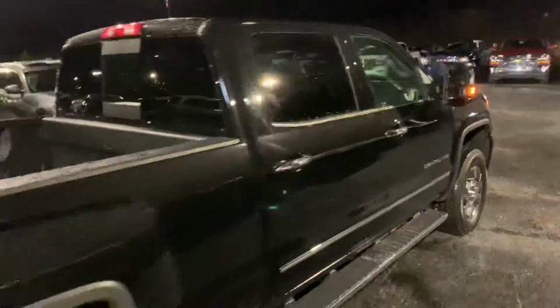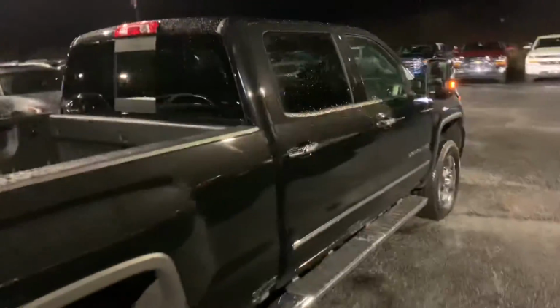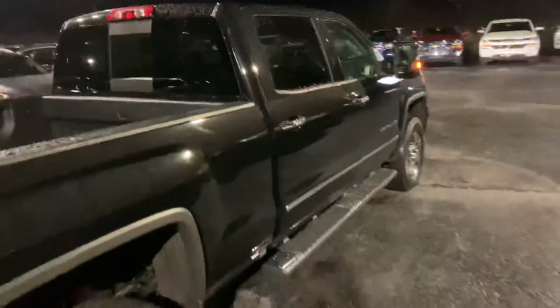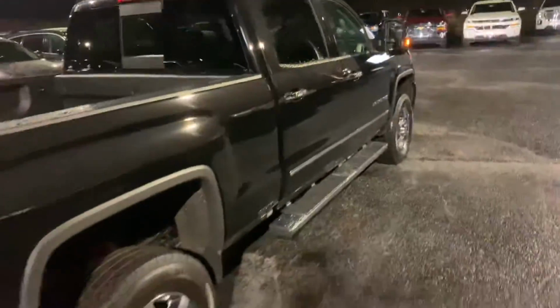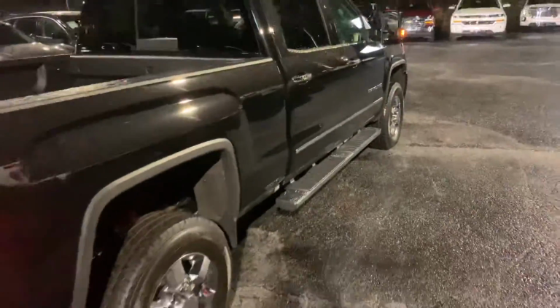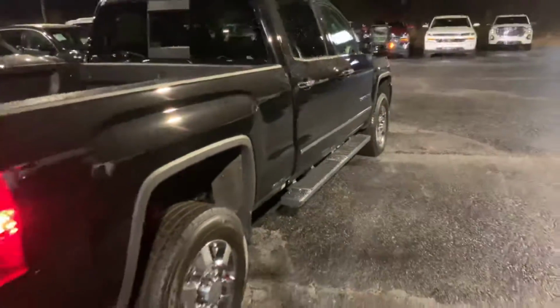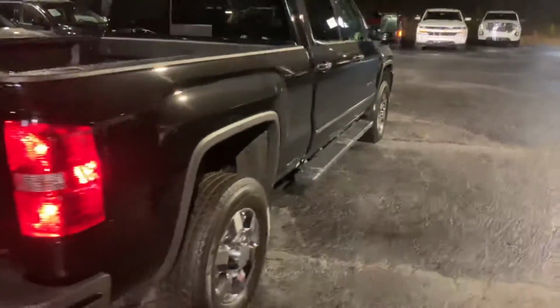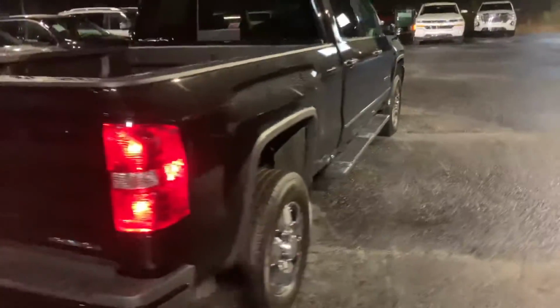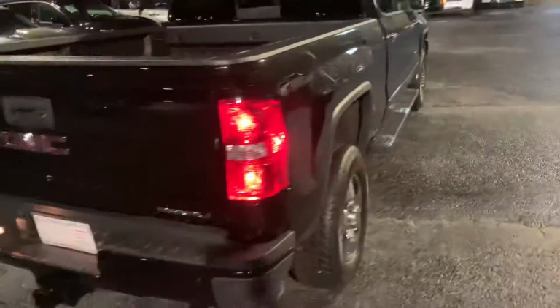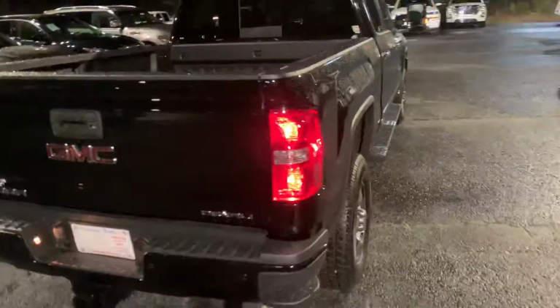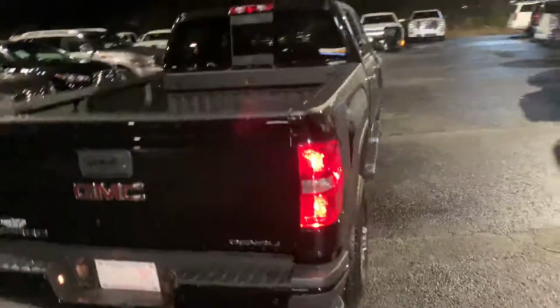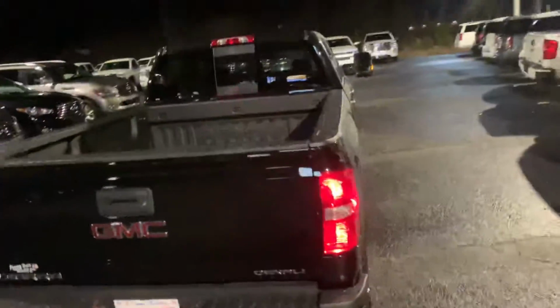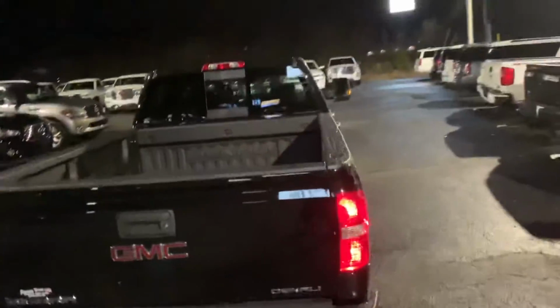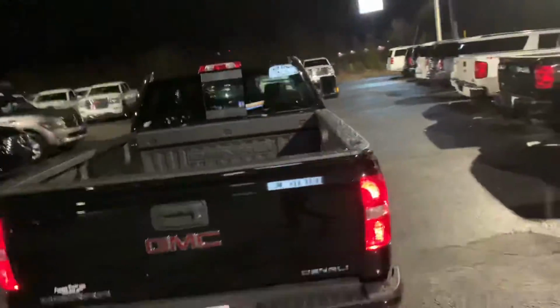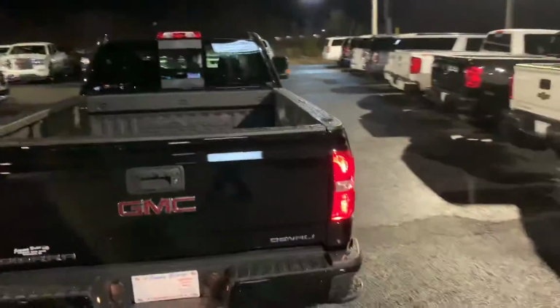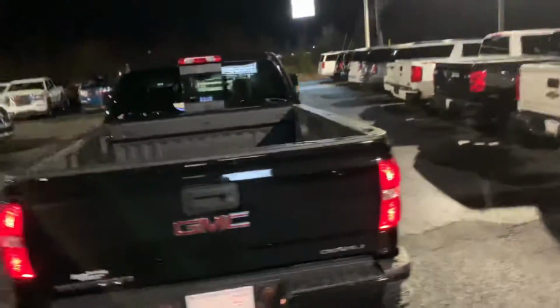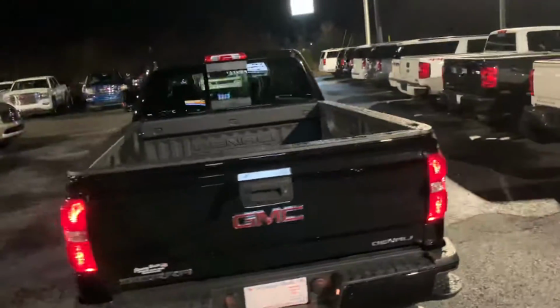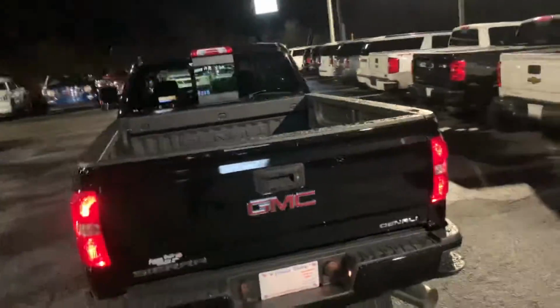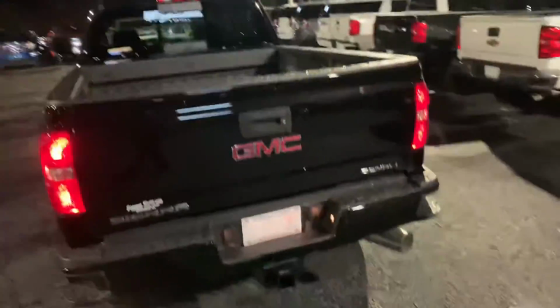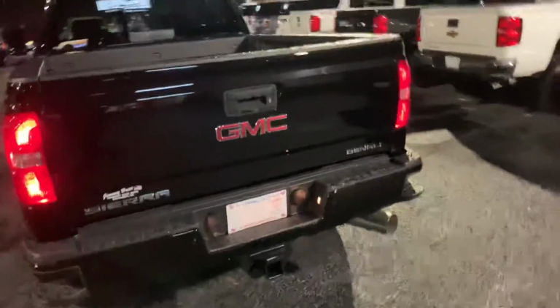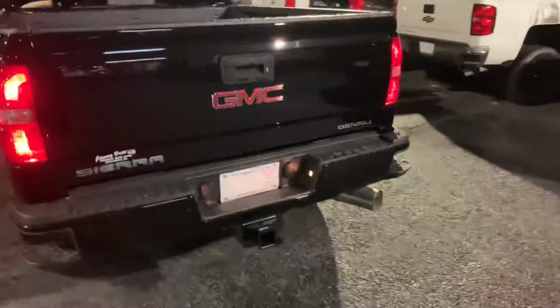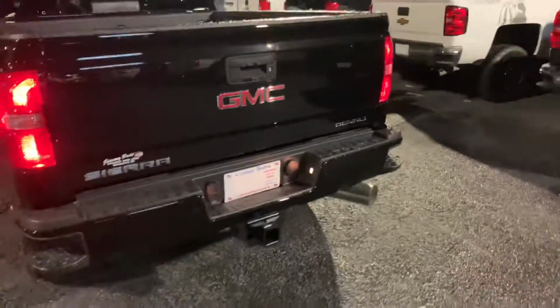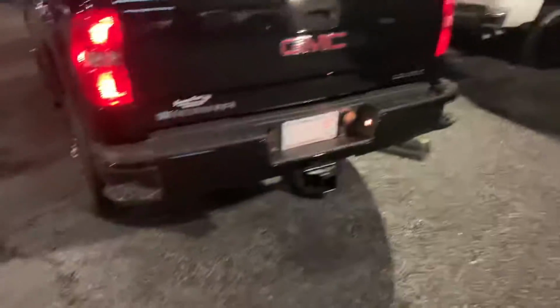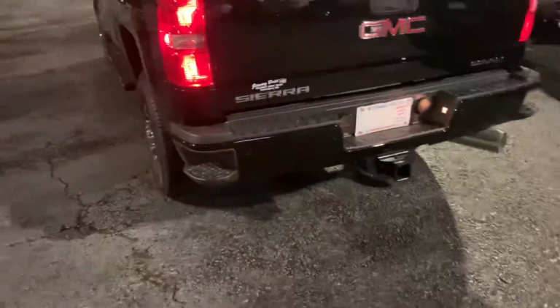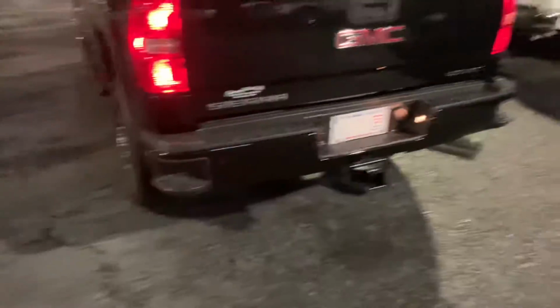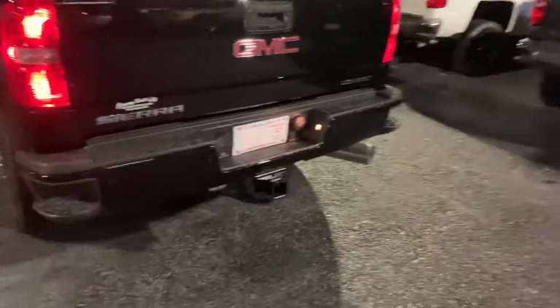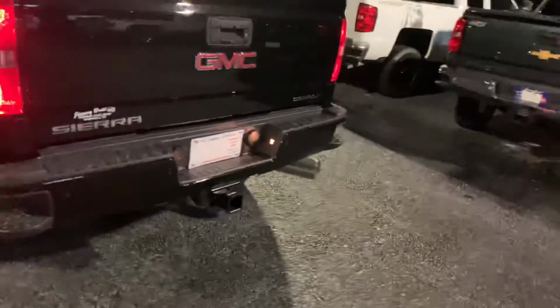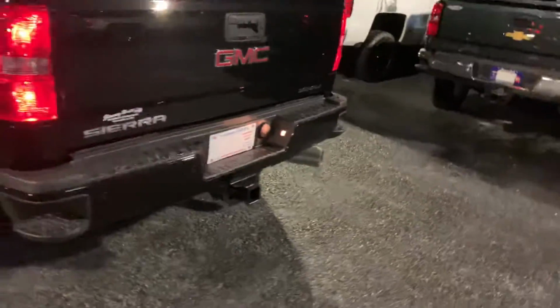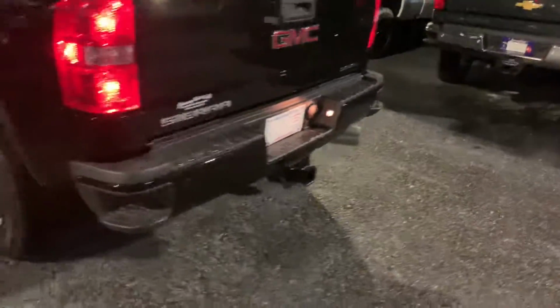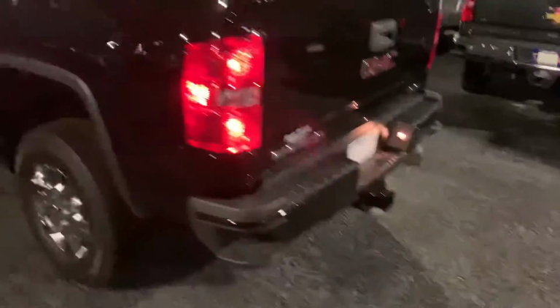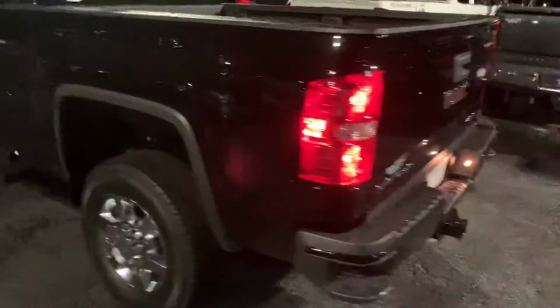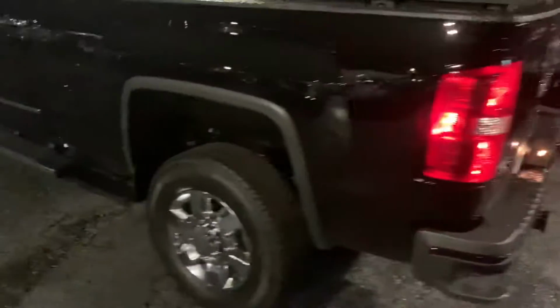I know you requested pictures but I figured a video would do just fine. It has the bed liner in it, backup camera, step up on the bumper, front and rear parking sensors.